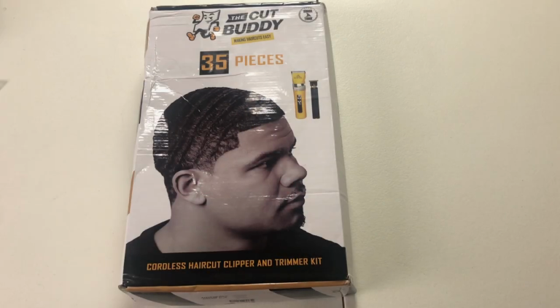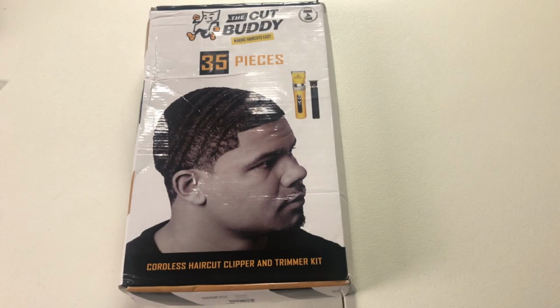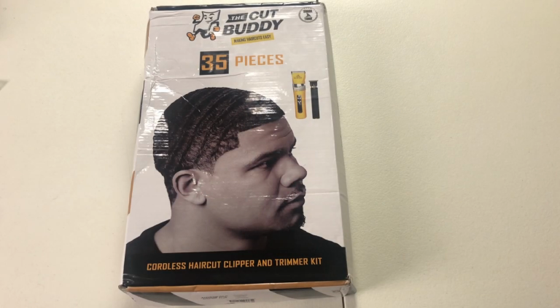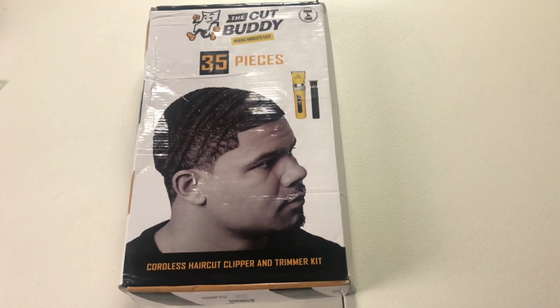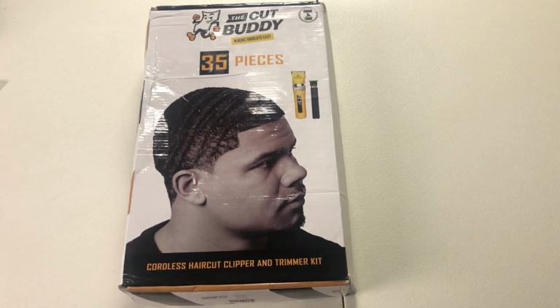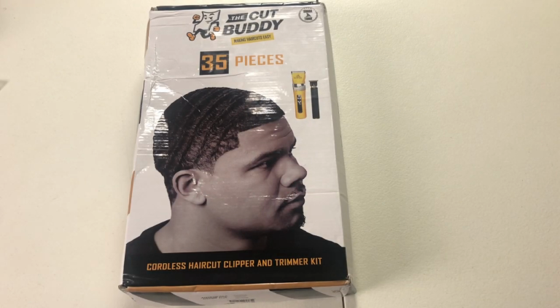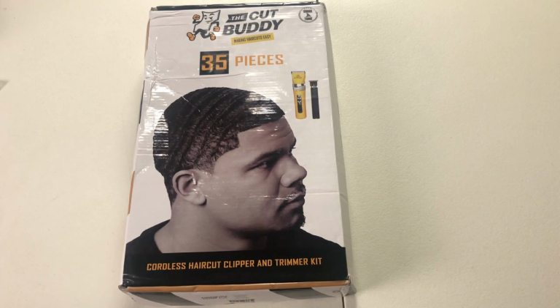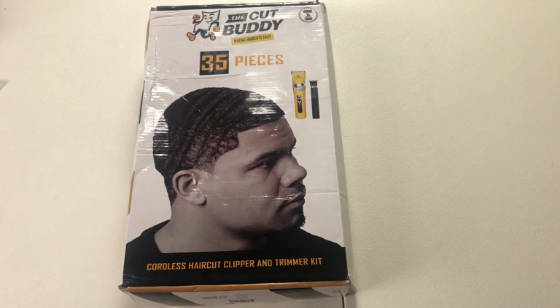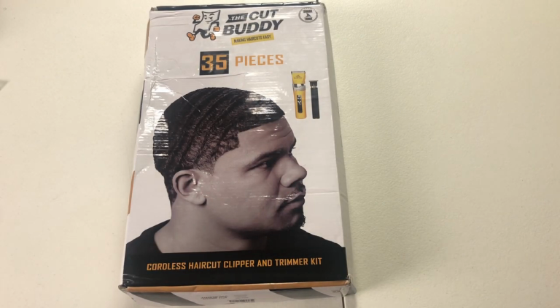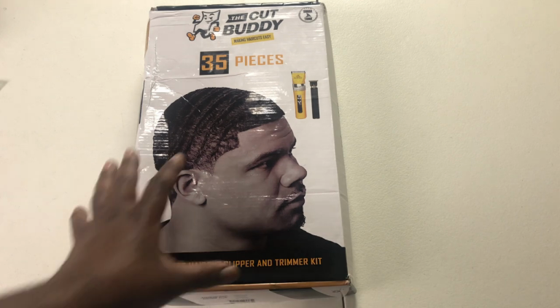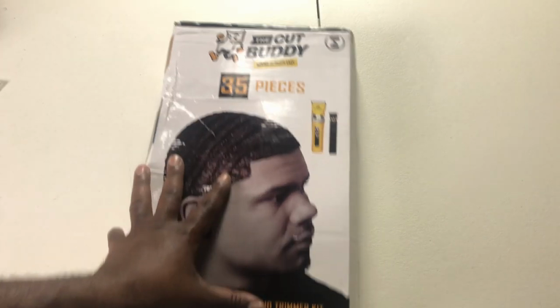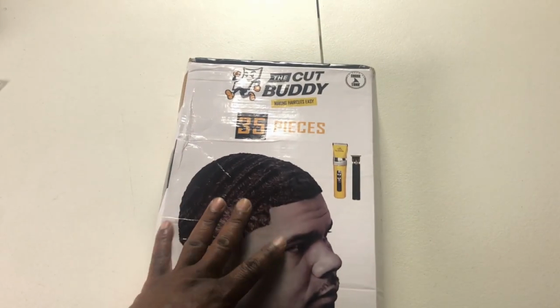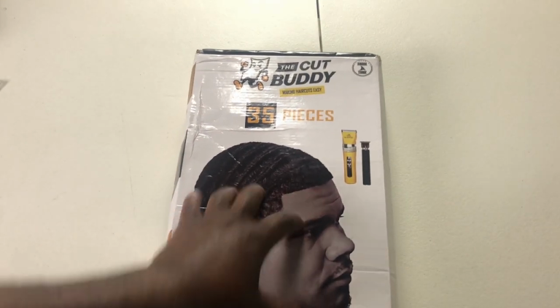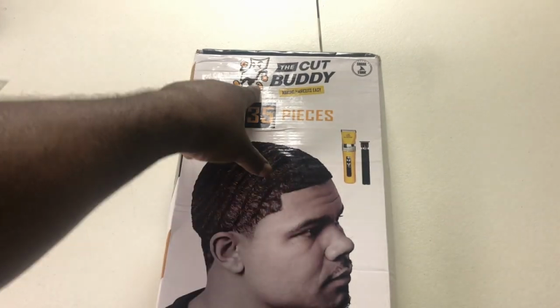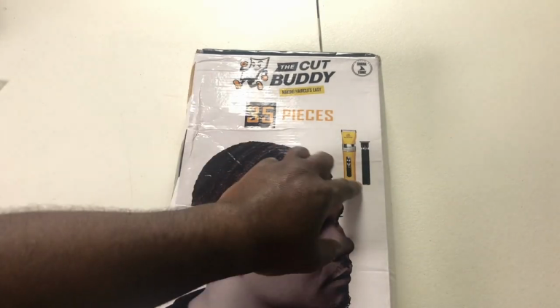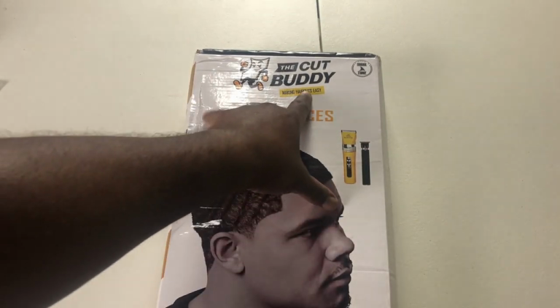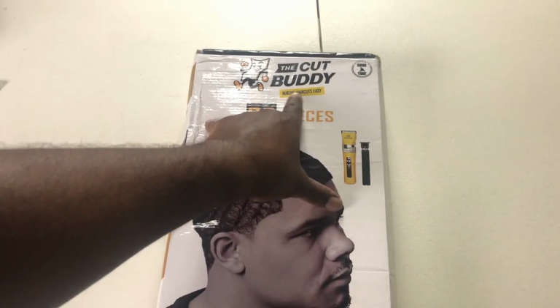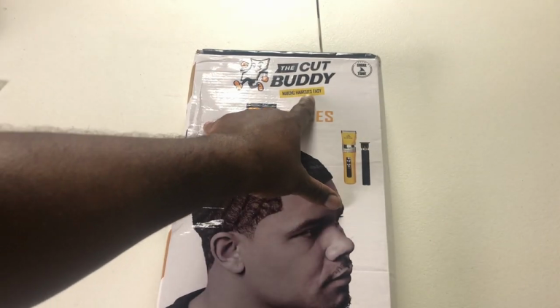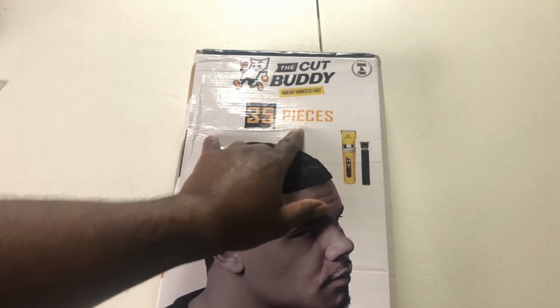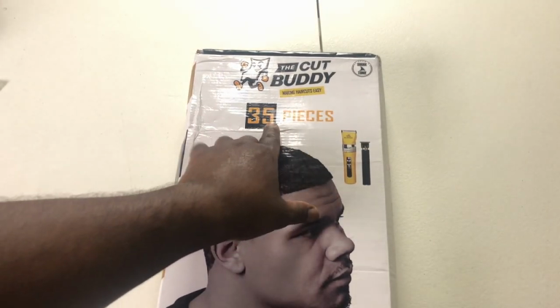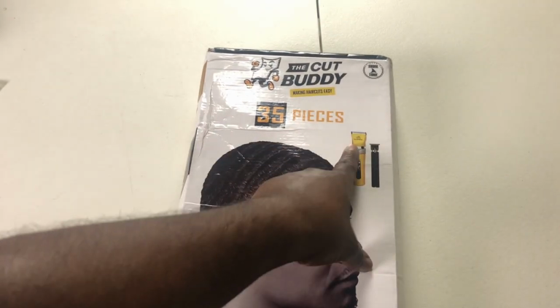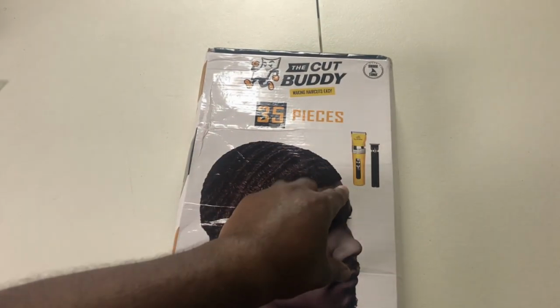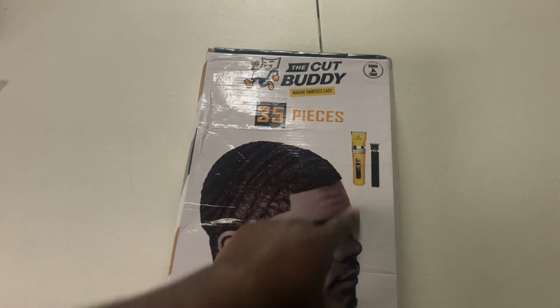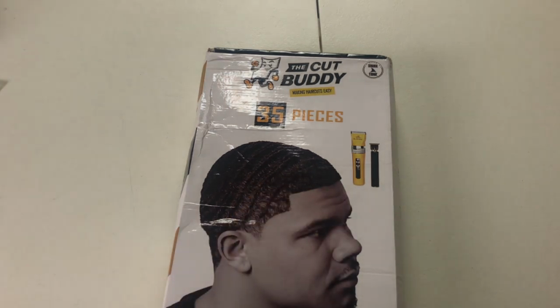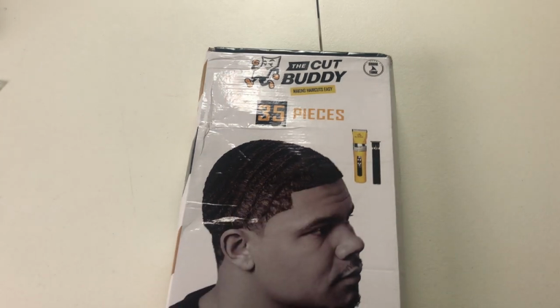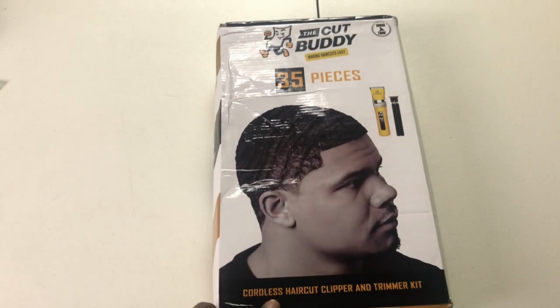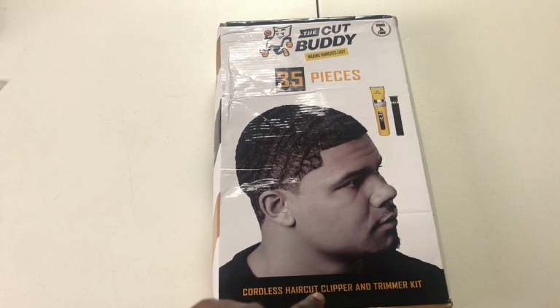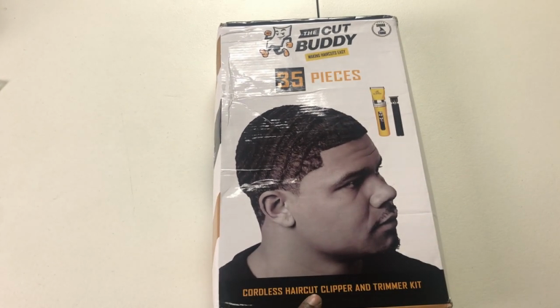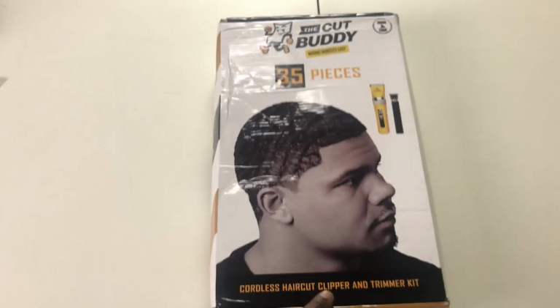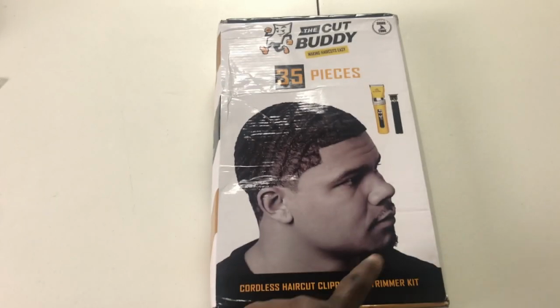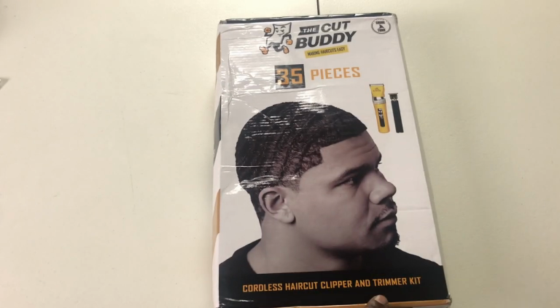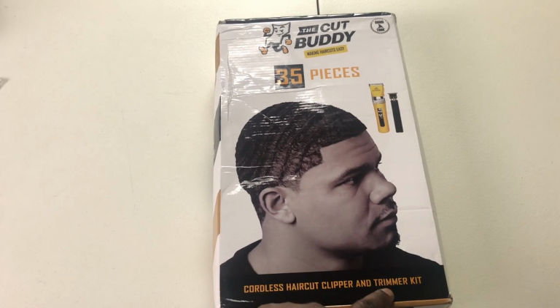What's up? Welcome back to My Black Human Brace. Unboxing time. Cut Buddy — making haircuts easy. 35 pieces. Cordless haircut clipper and trimmer kit.